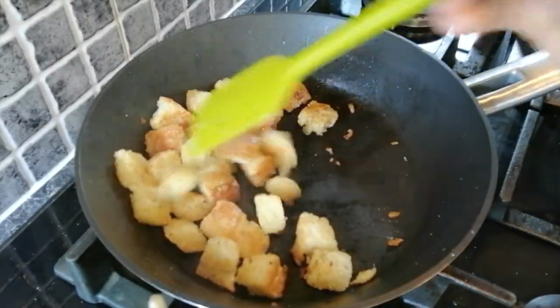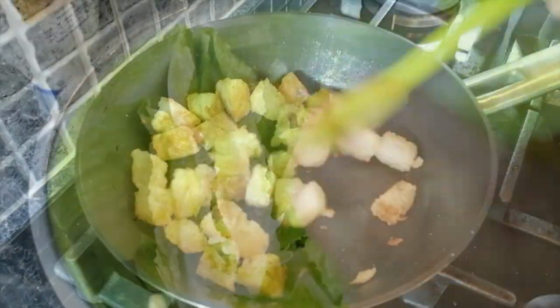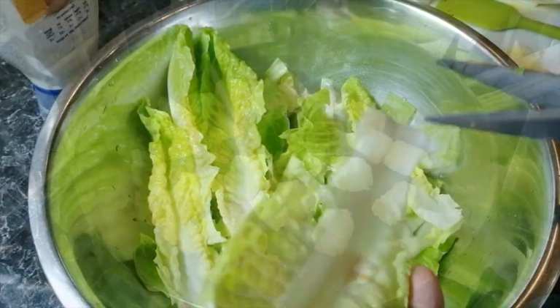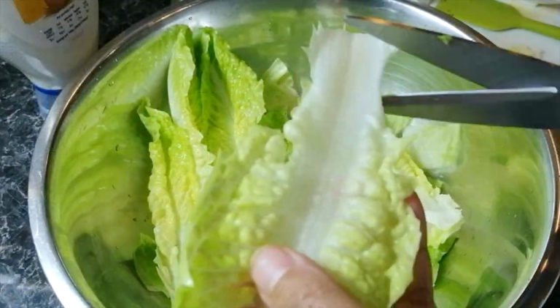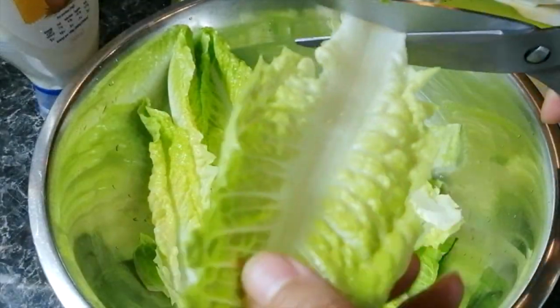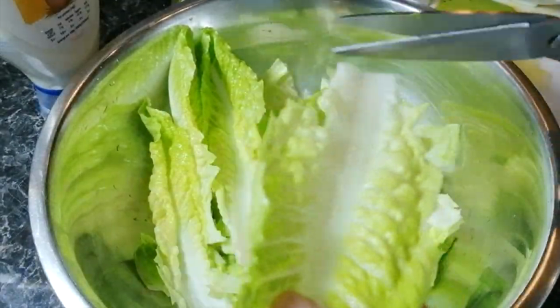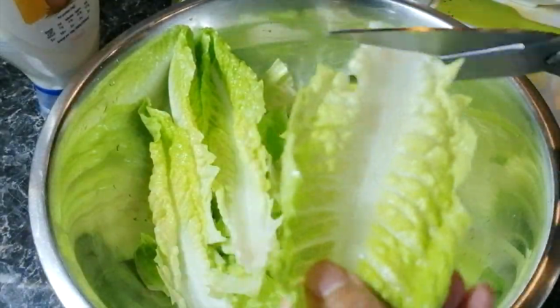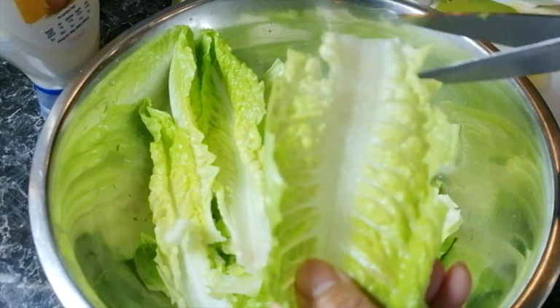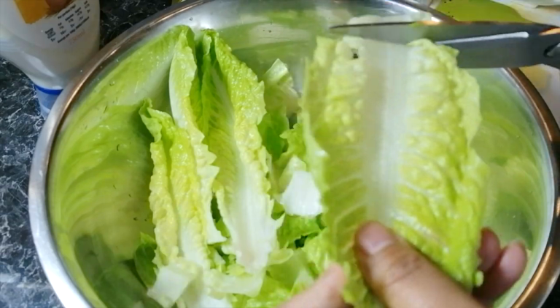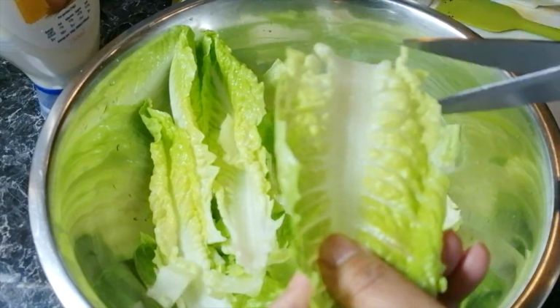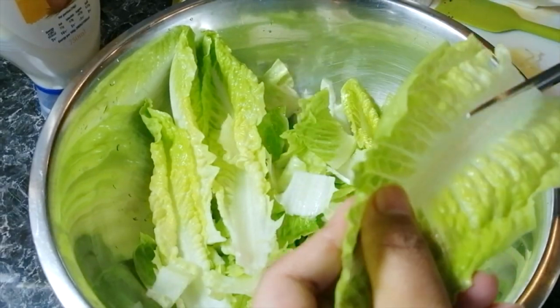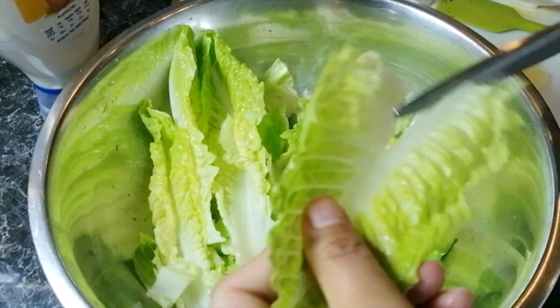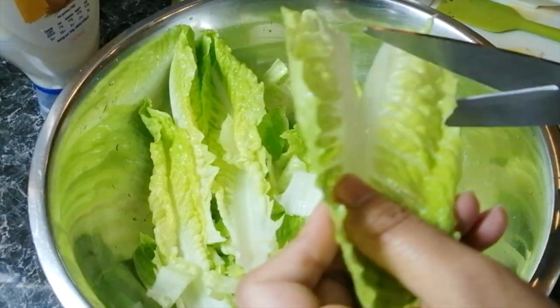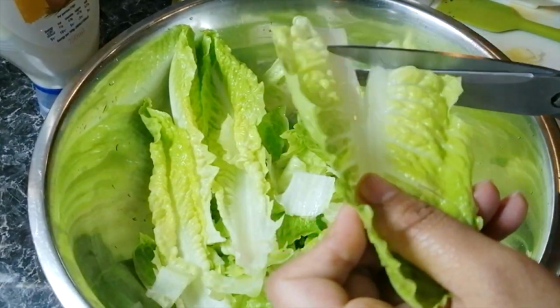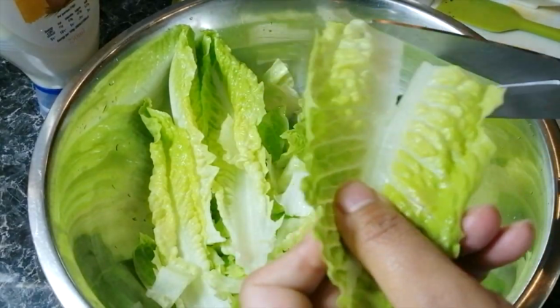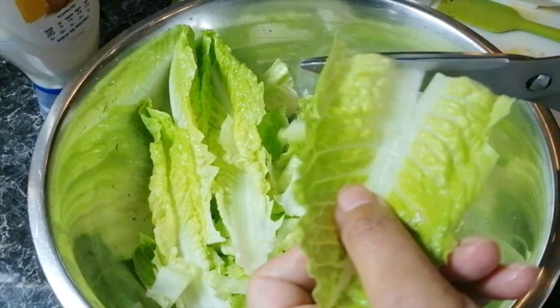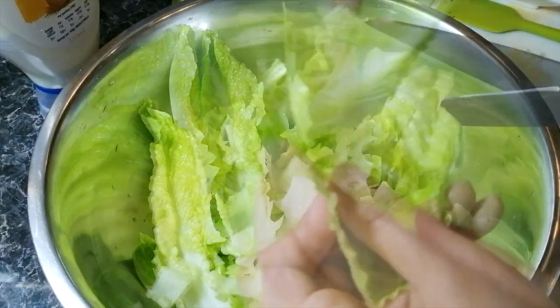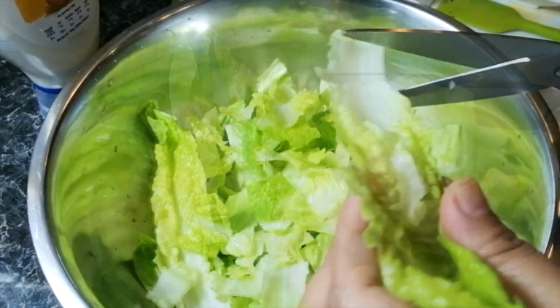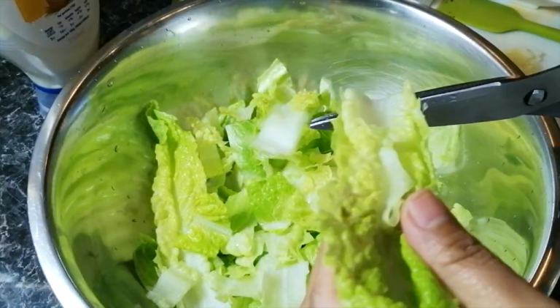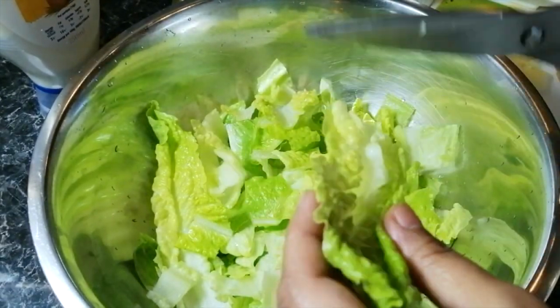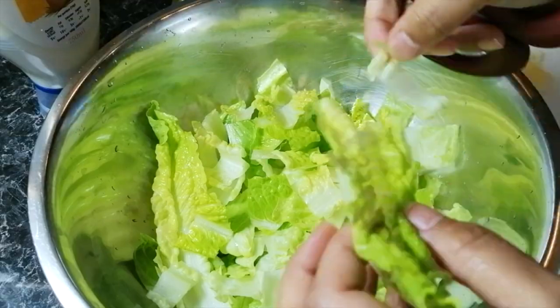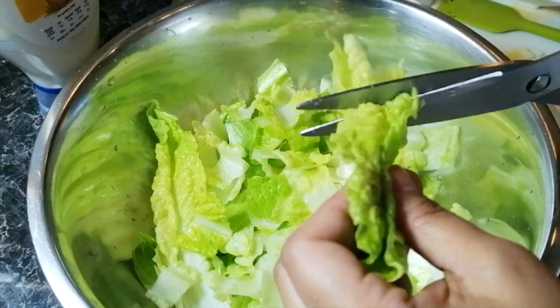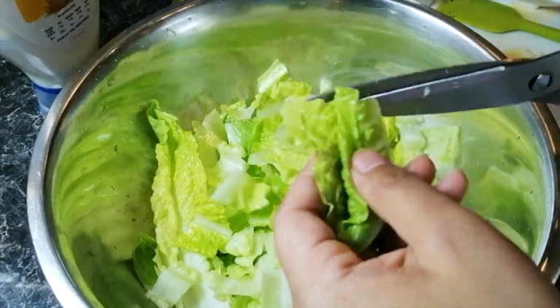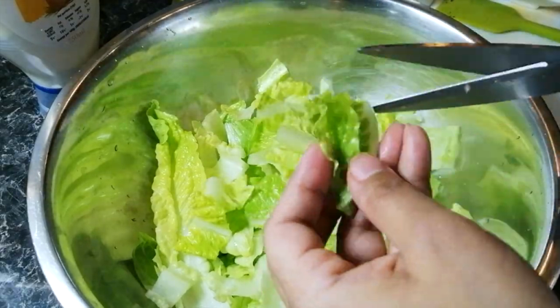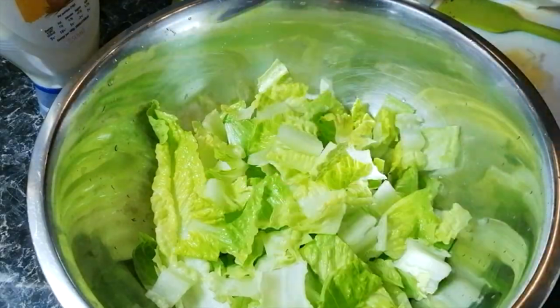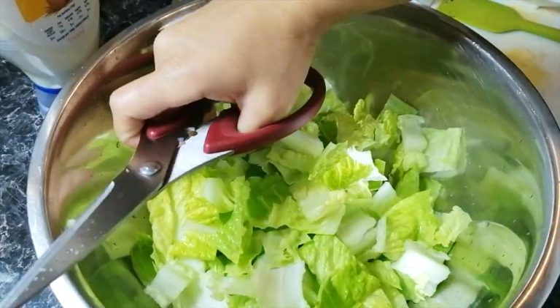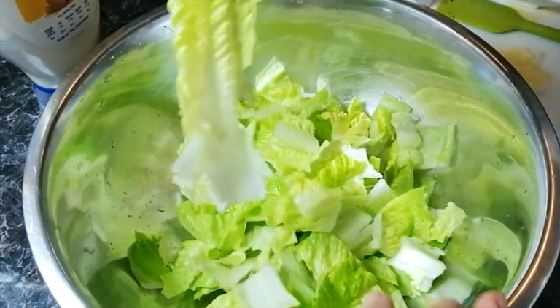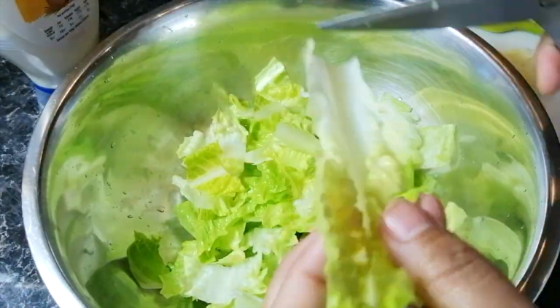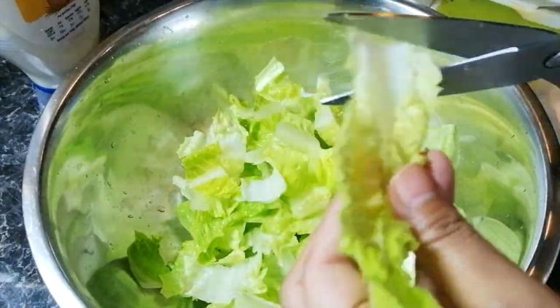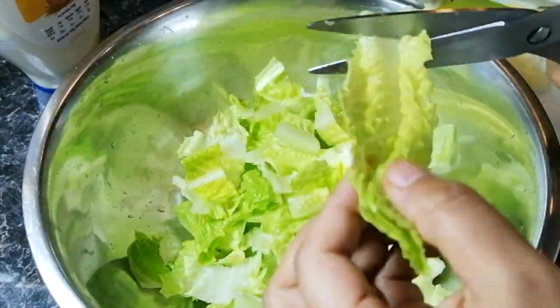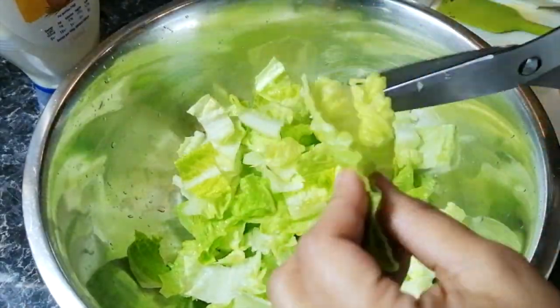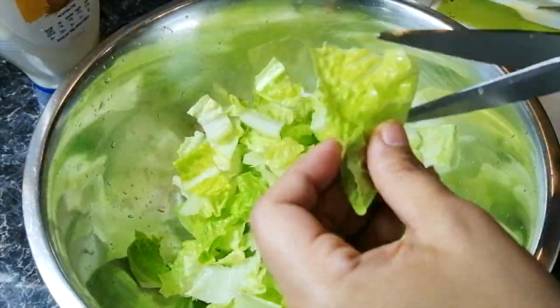The next step you want to thoroughly rinse your lettuce leaves. I'm using Cos lettuce here. Make sure it is thoroughly dried before you start cutting, or you can keep the leaves whole if you wish.